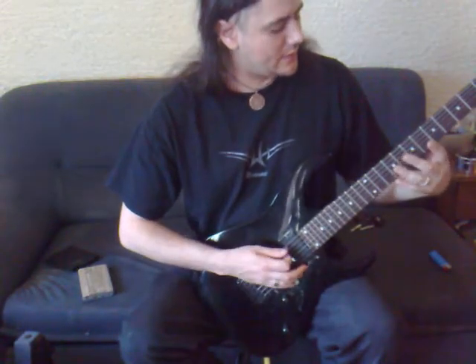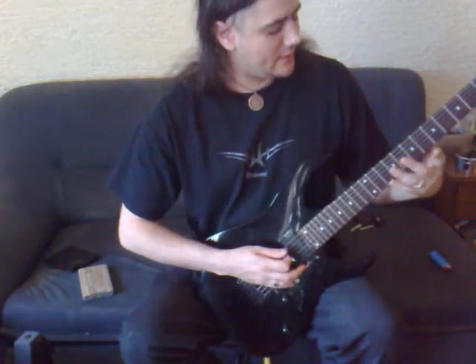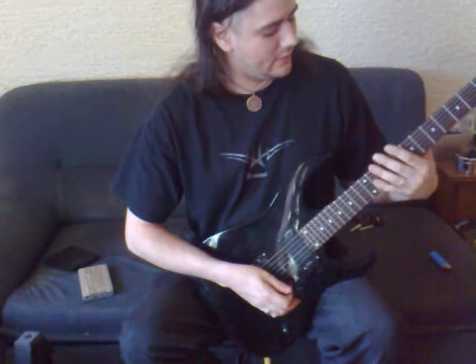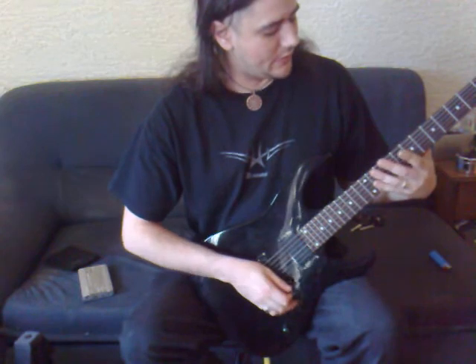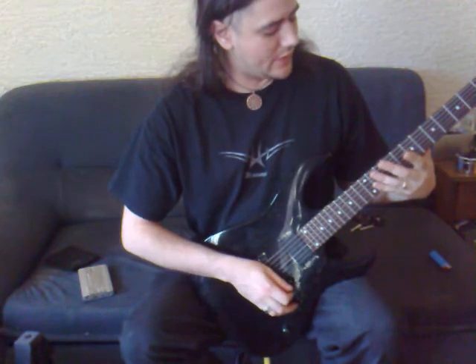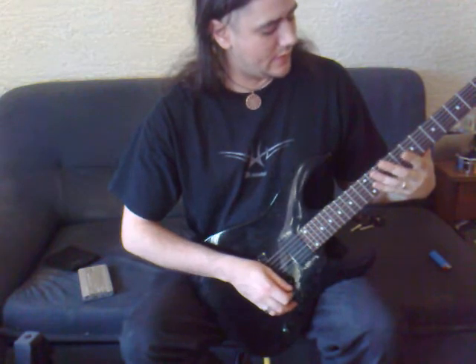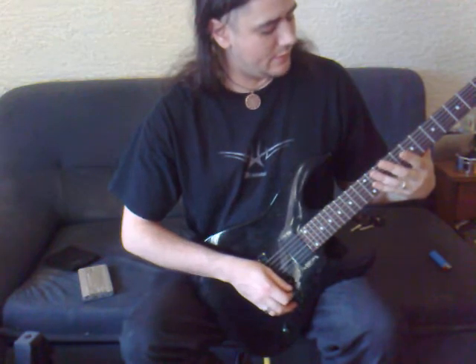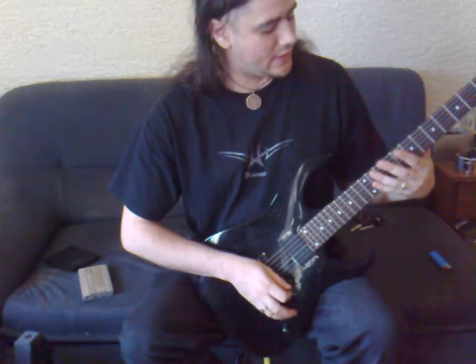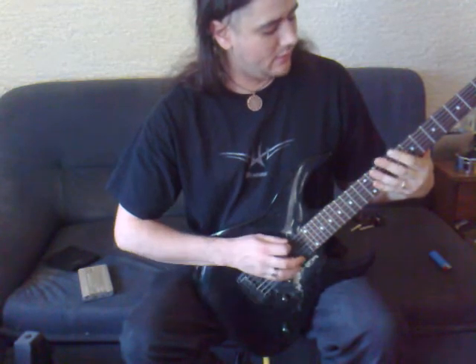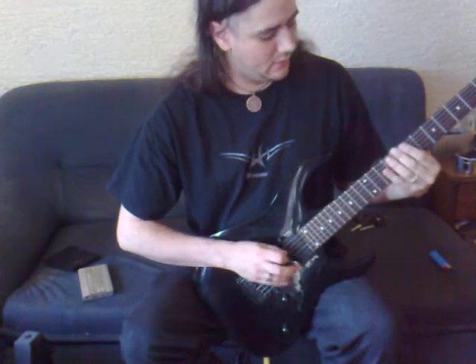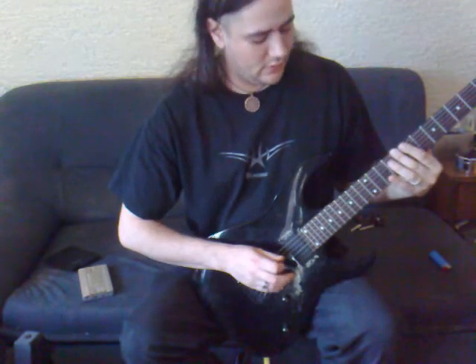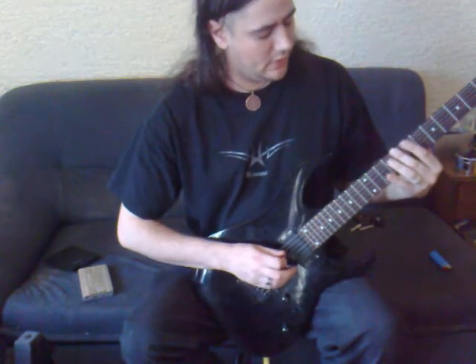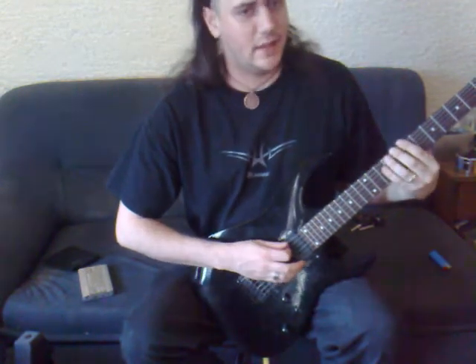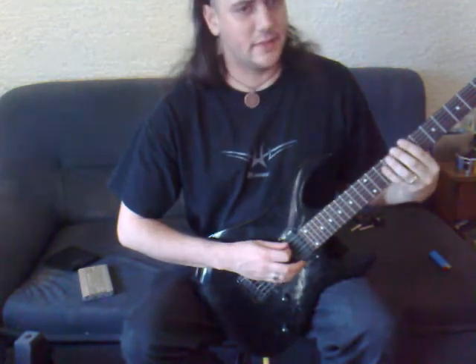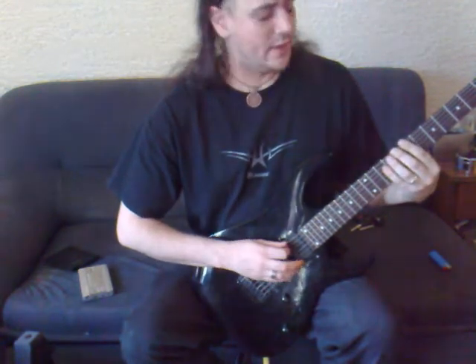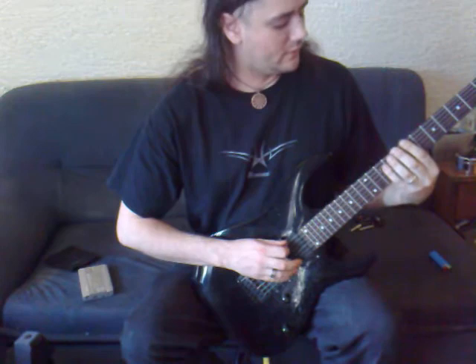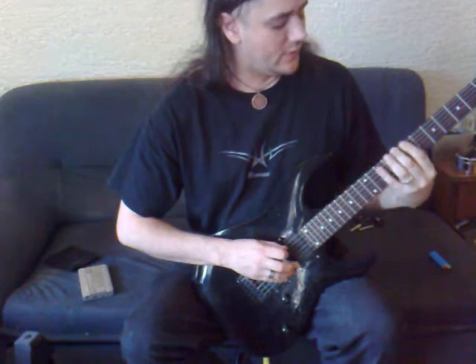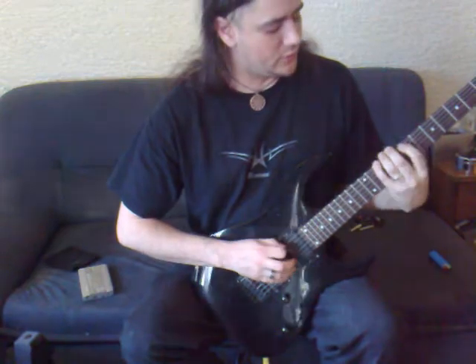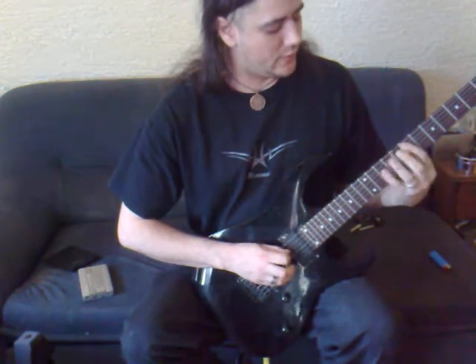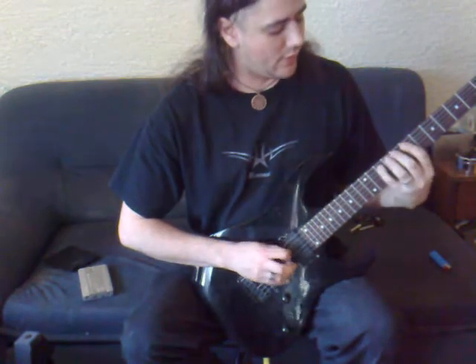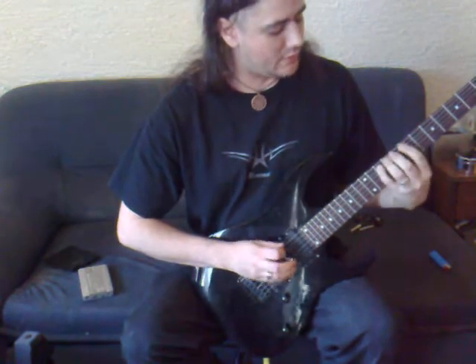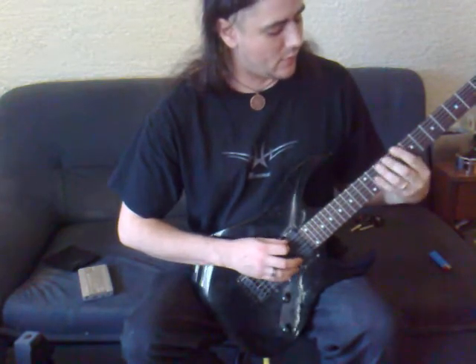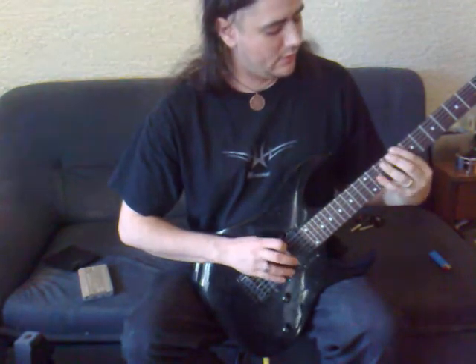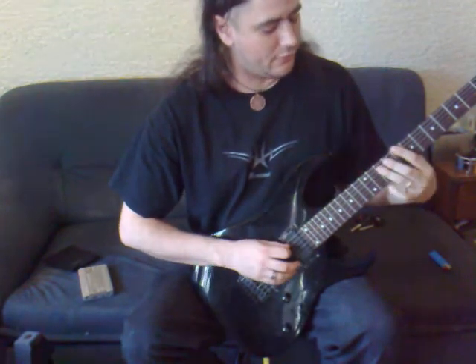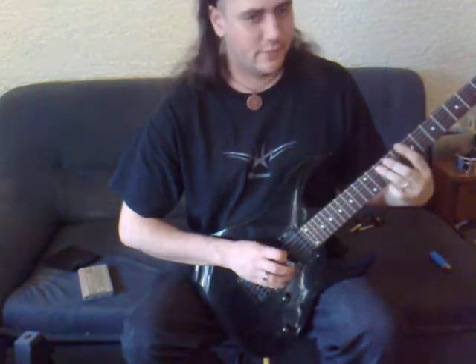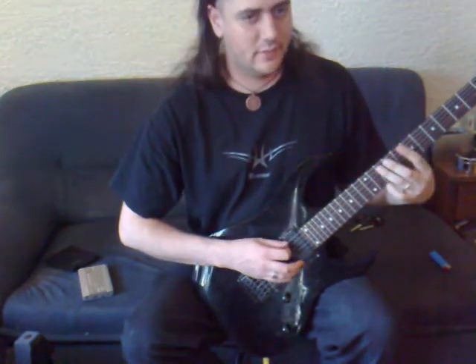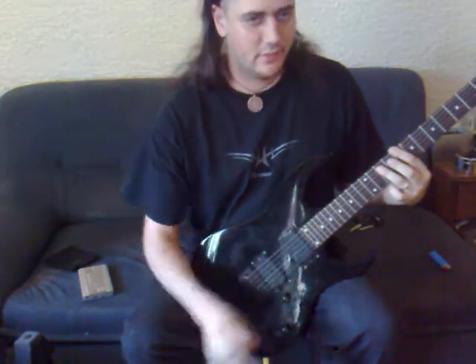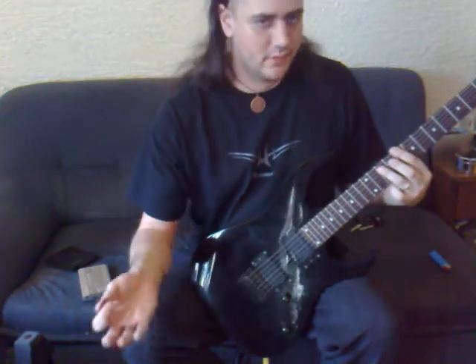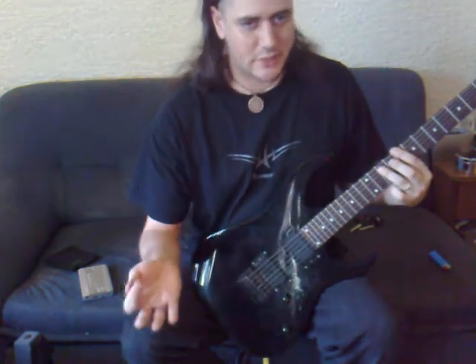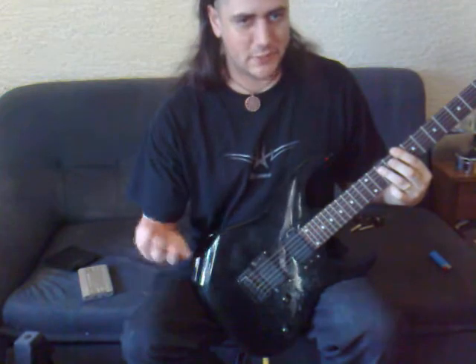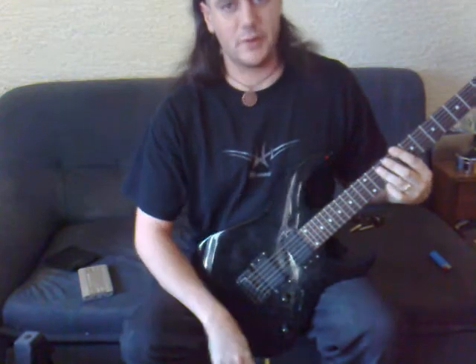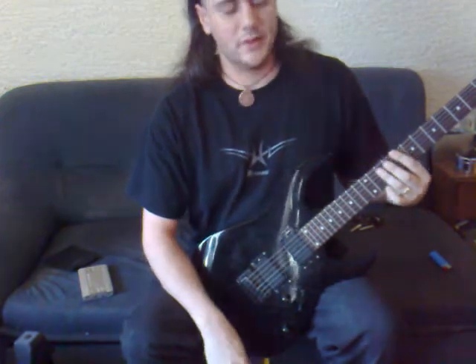It's going to take the first note of the major scale and add the fifth note — one, two, three, four, five. So we have one and five. The common name for it is a power chord.